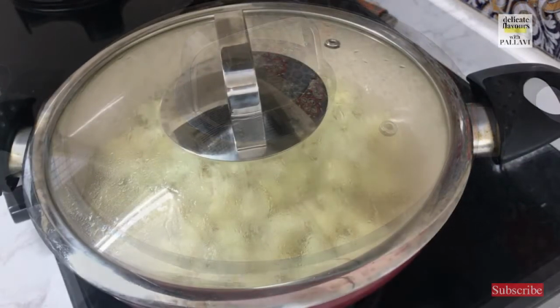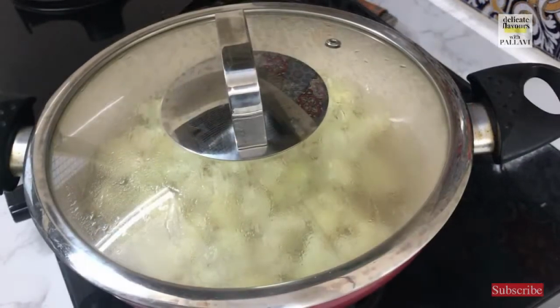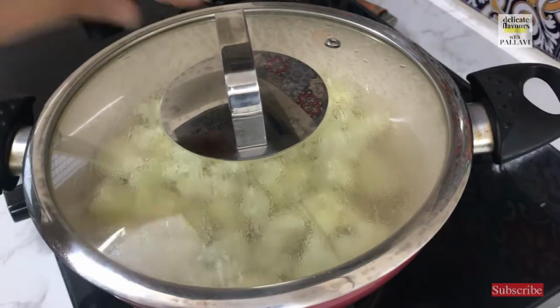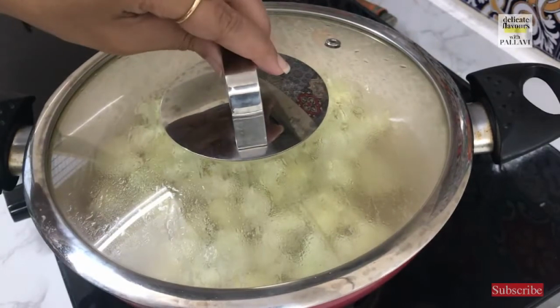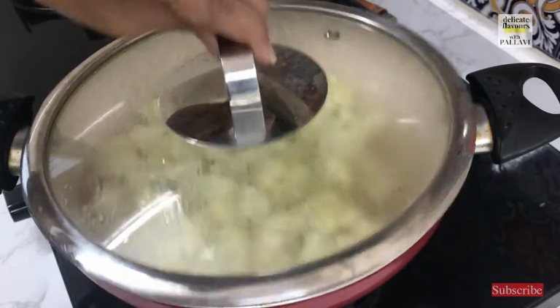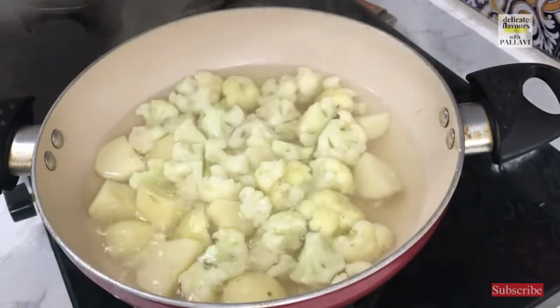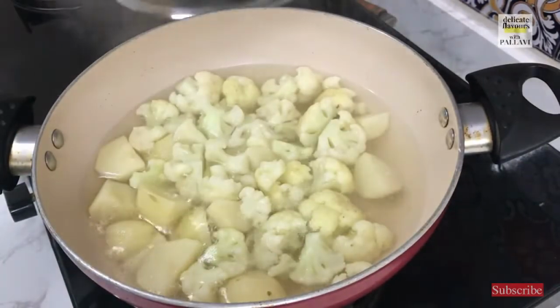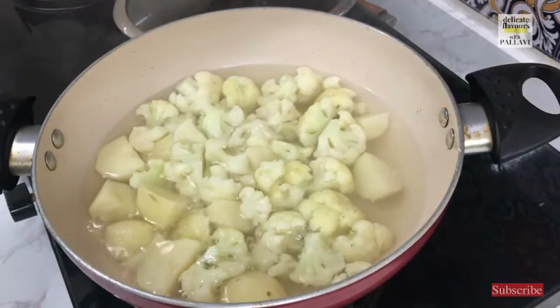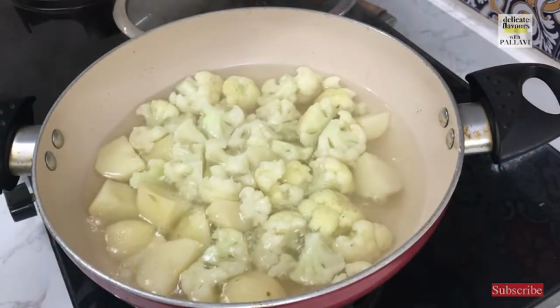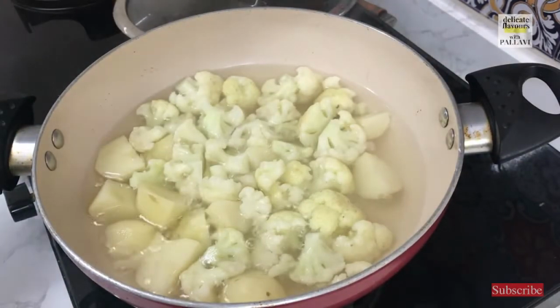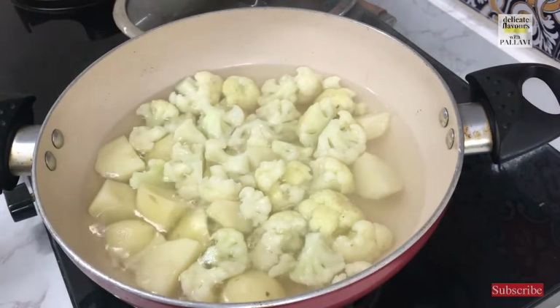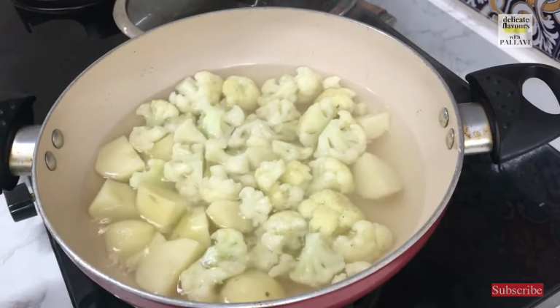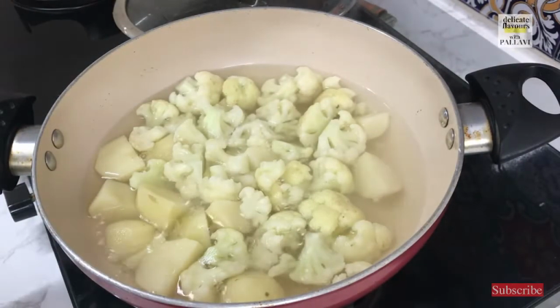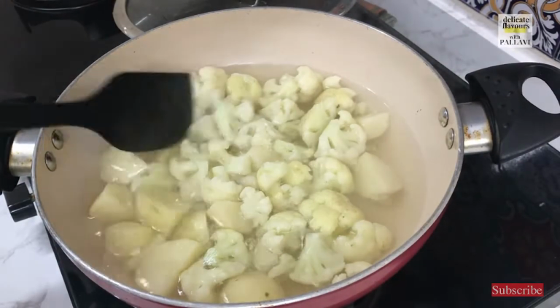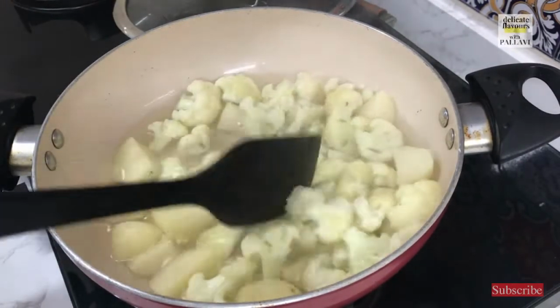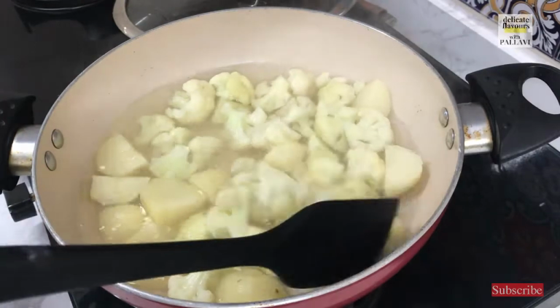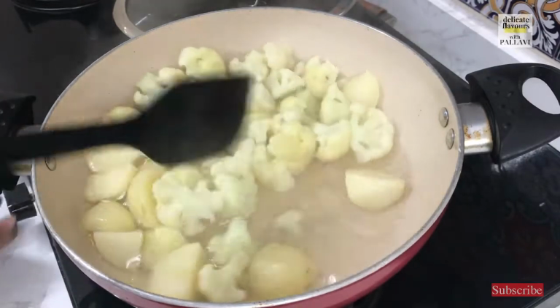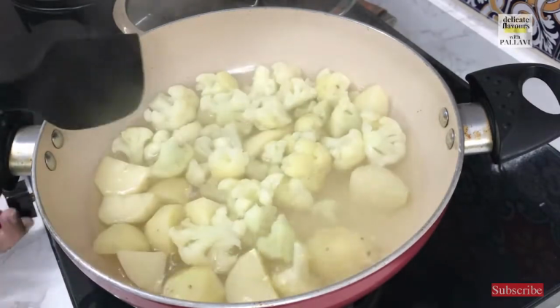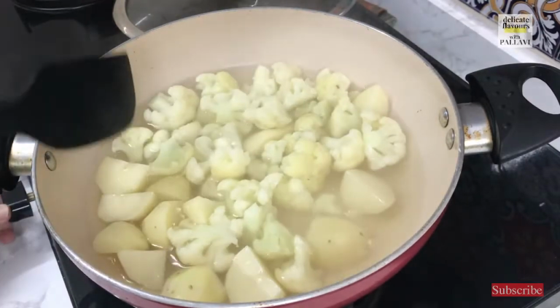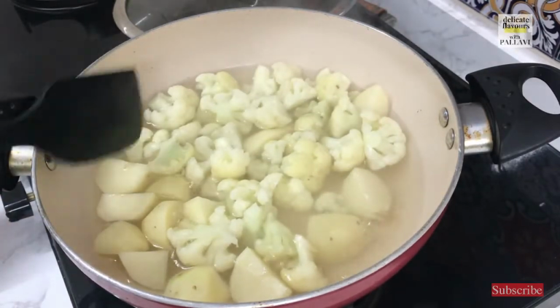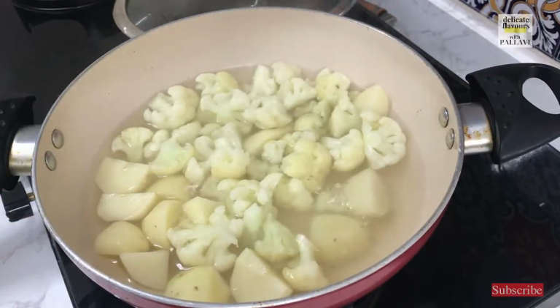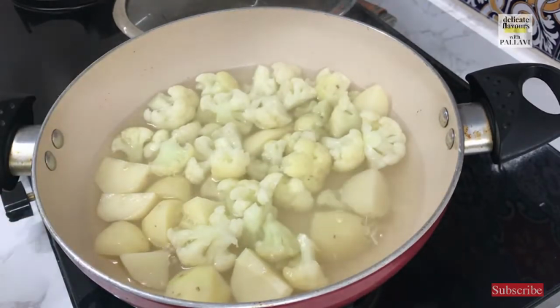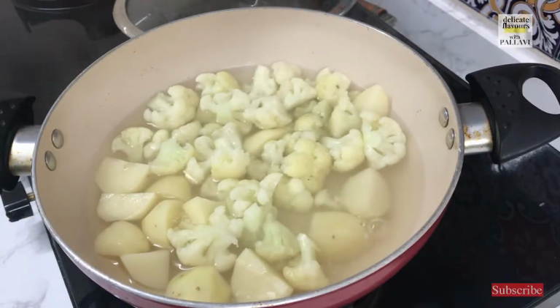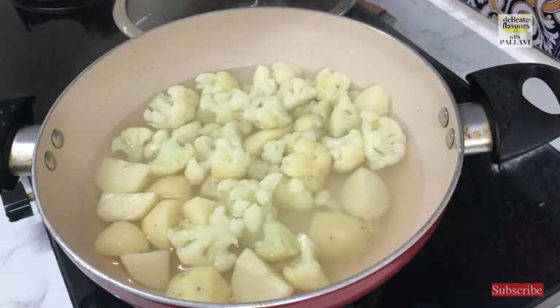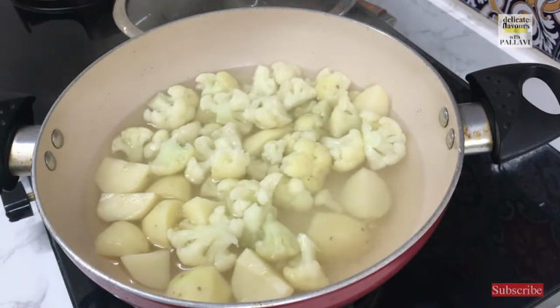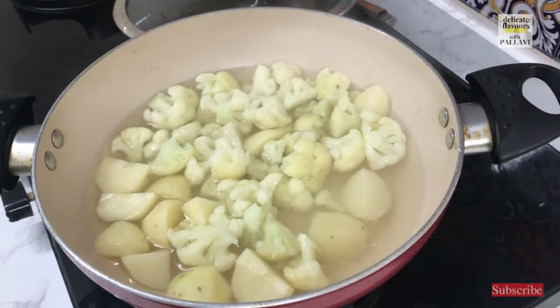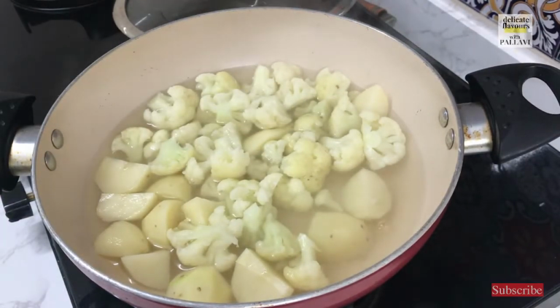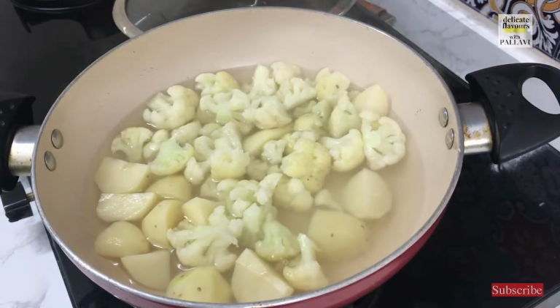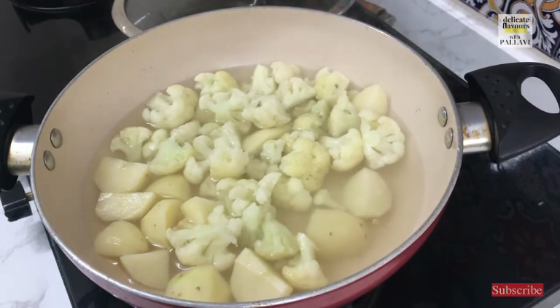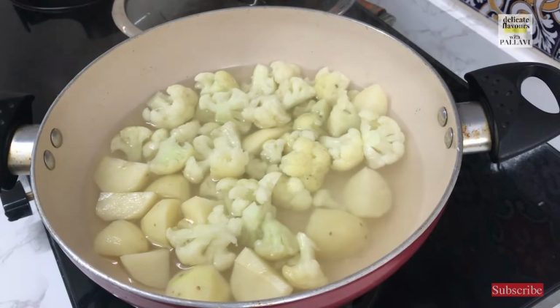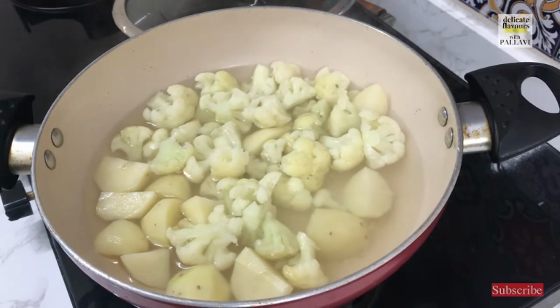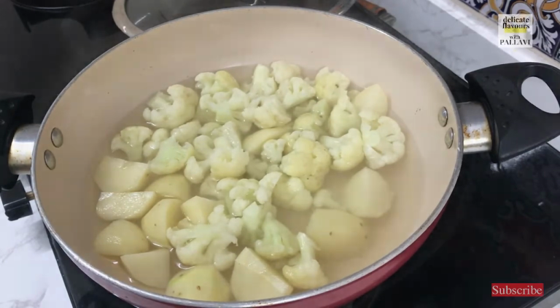It is 5 minutes that the vegetables are boiling — let us just take a look. This is enough. I will turn off the flame here, drain off the excess water, and then start with the preparation of our sabzi.